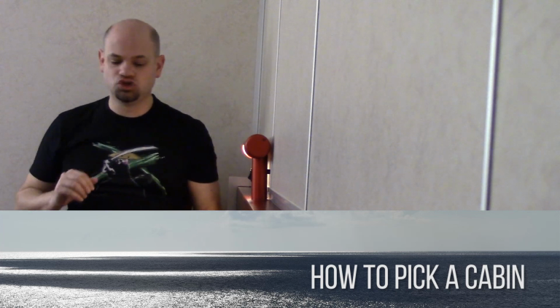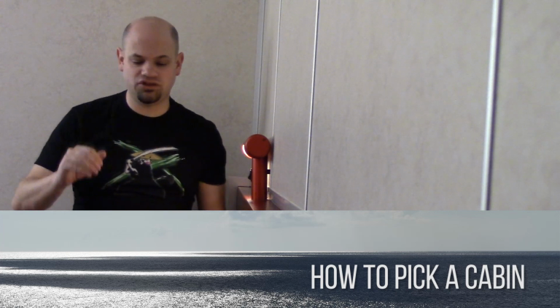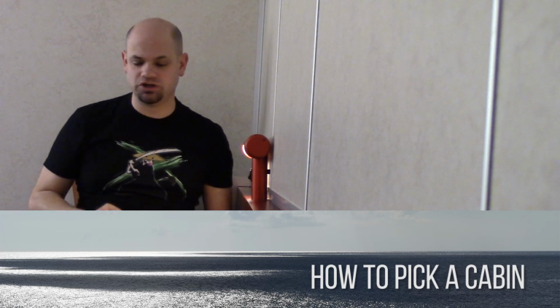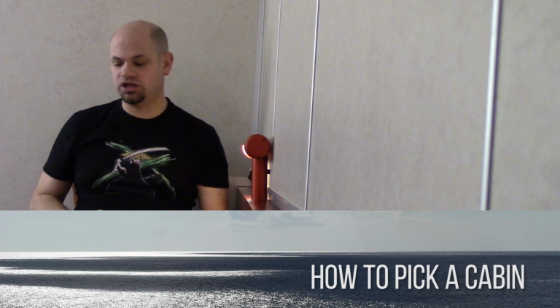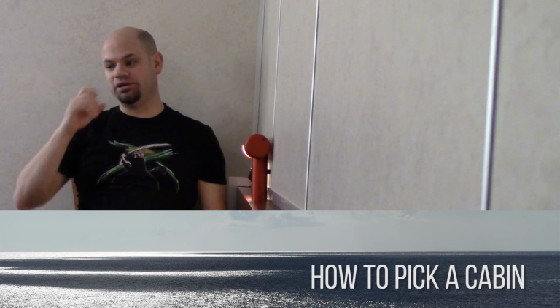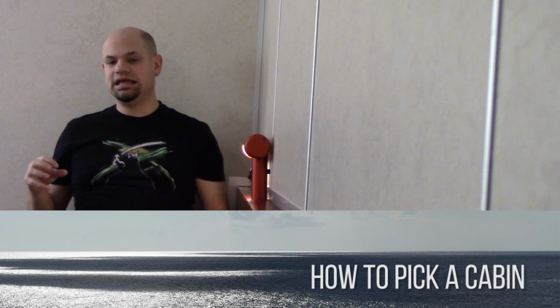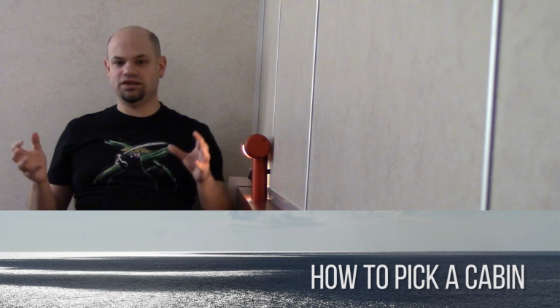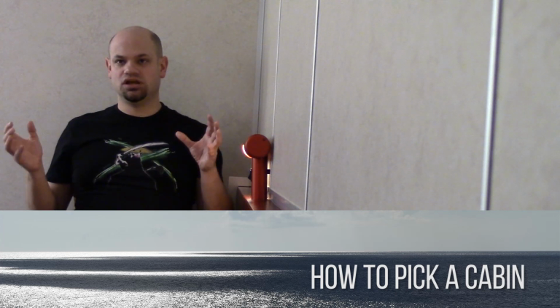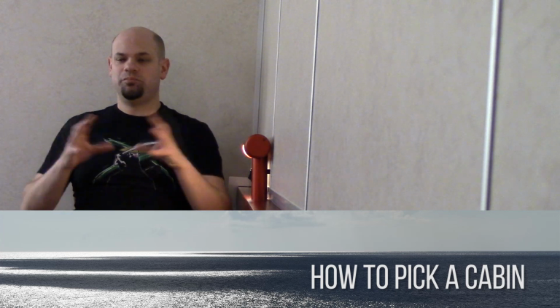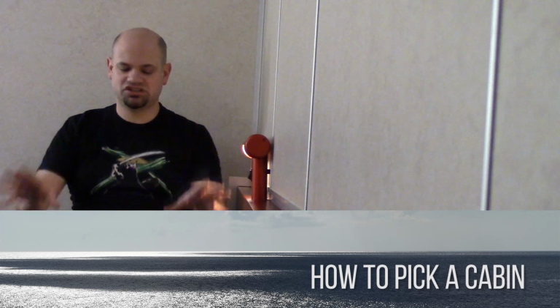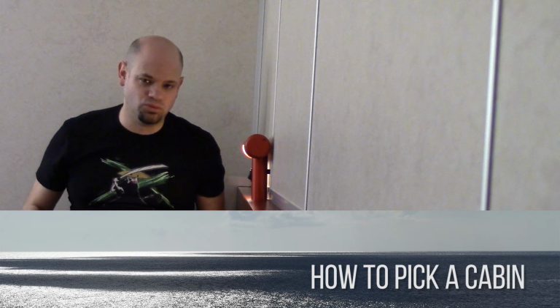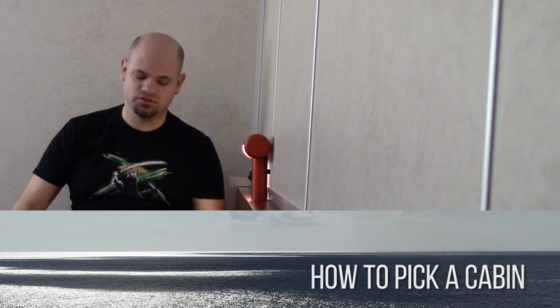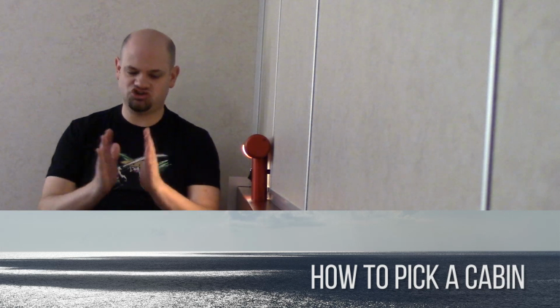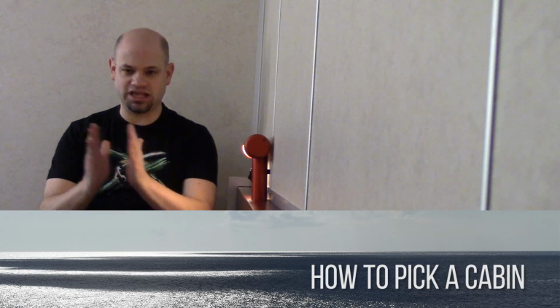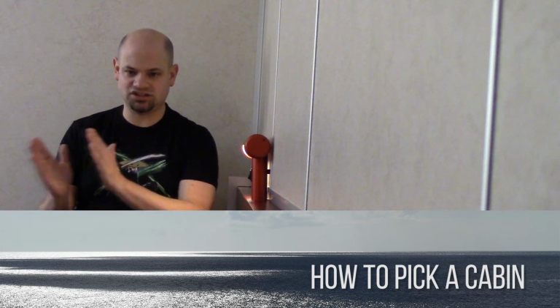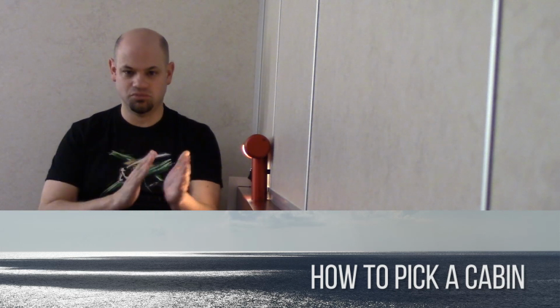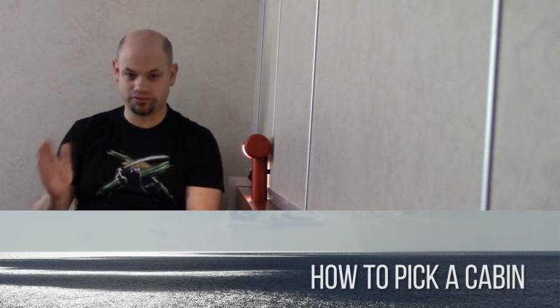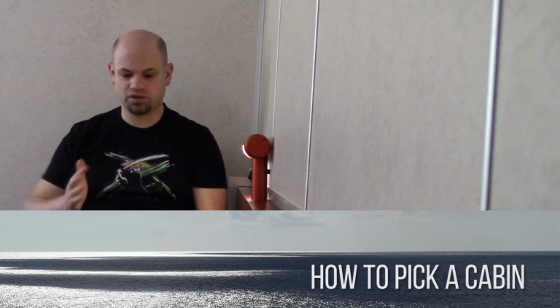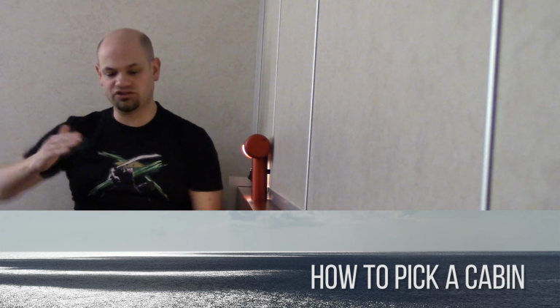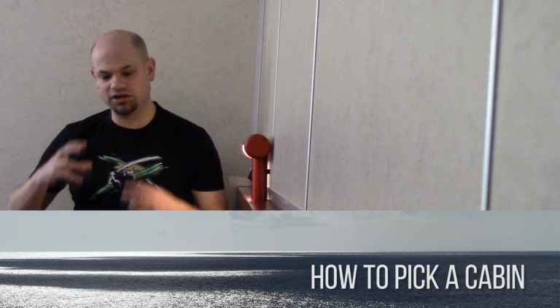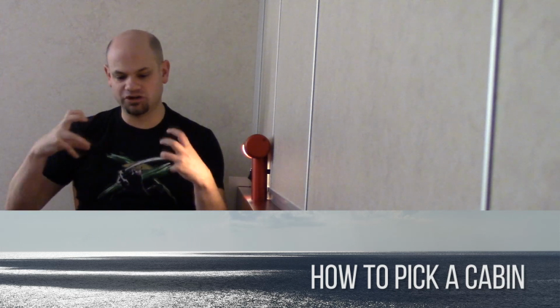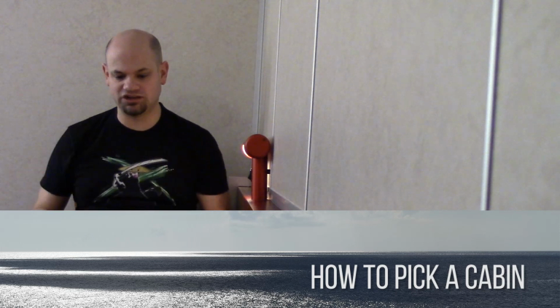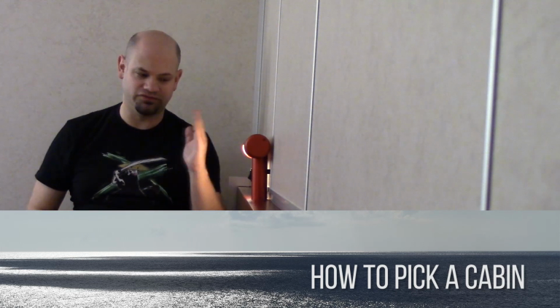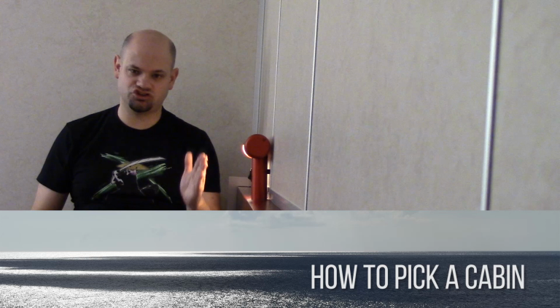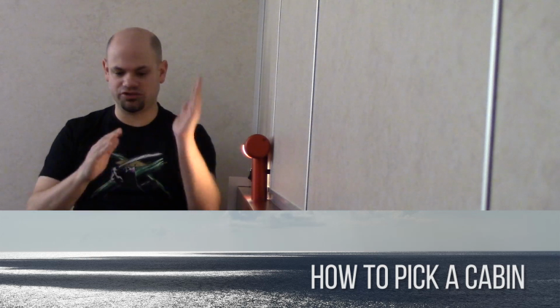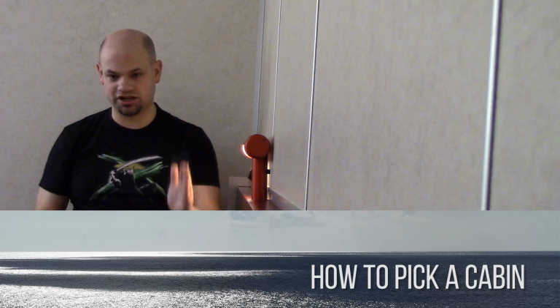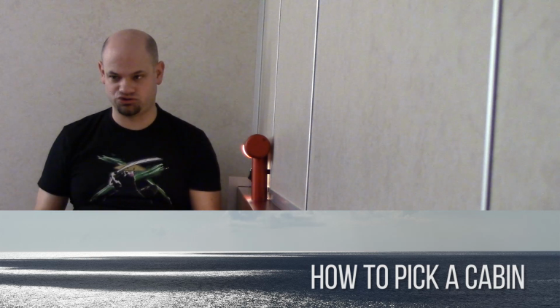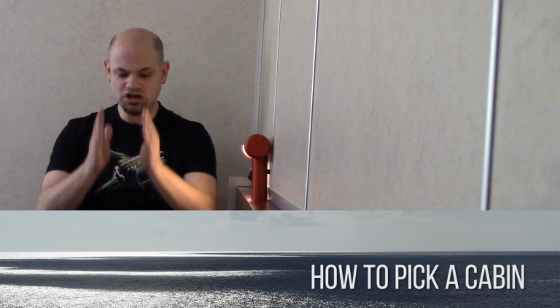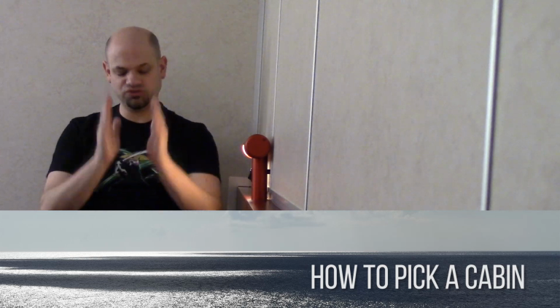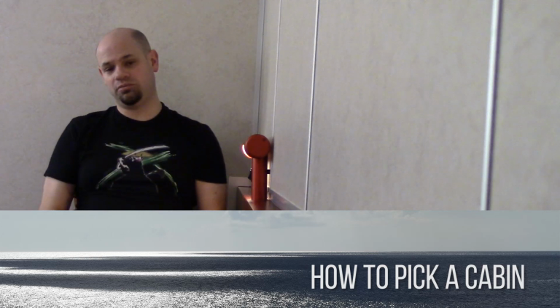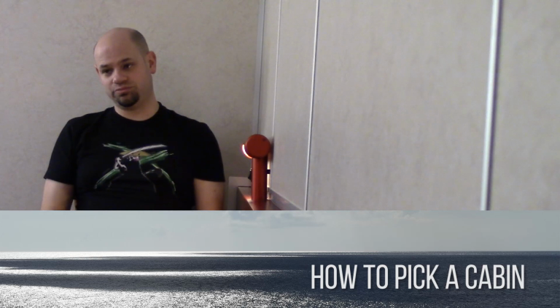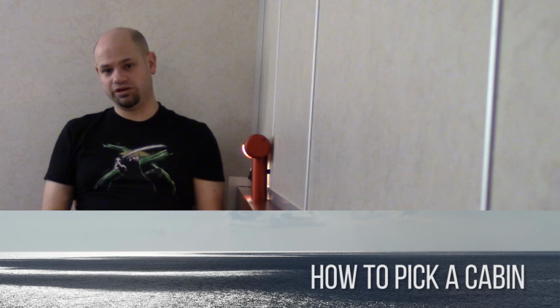When booking a cabin, the basic advice people give is that midships gets less motion. At the back of the ship you get vibration from the engine, and at the front of the ship you get rocking in the ocean. So the most stable part of the ship is the middle.